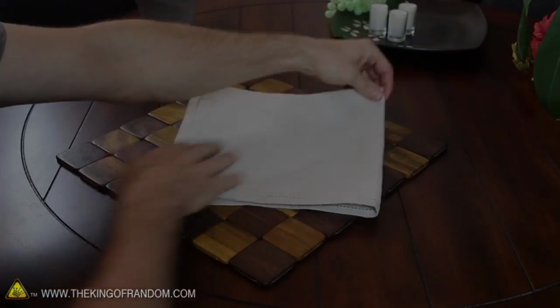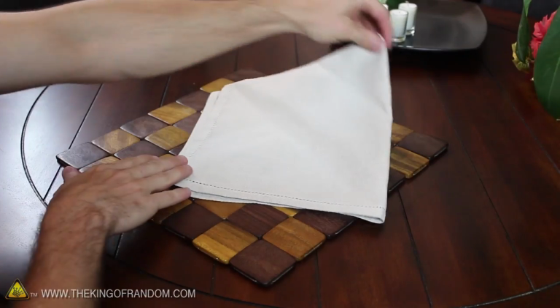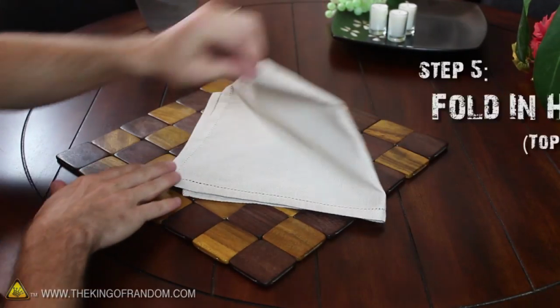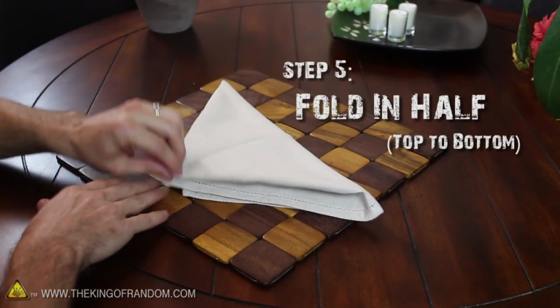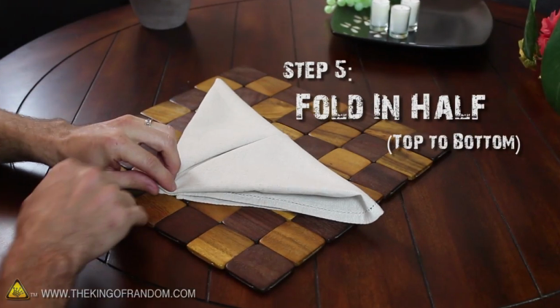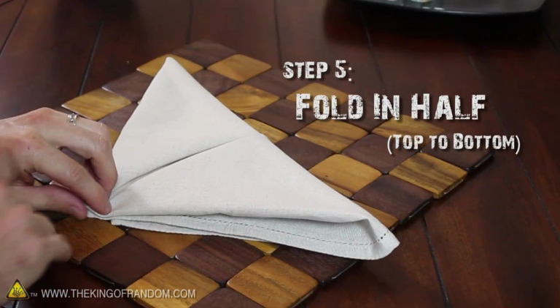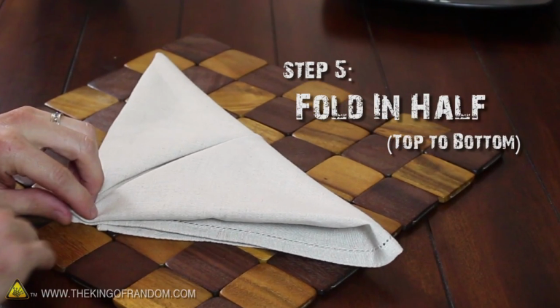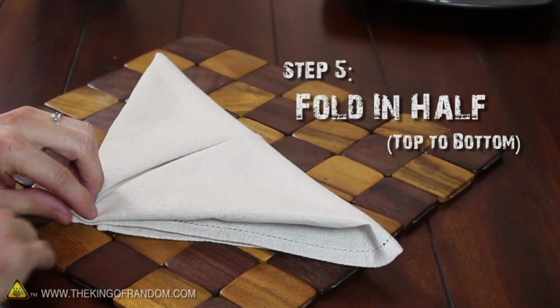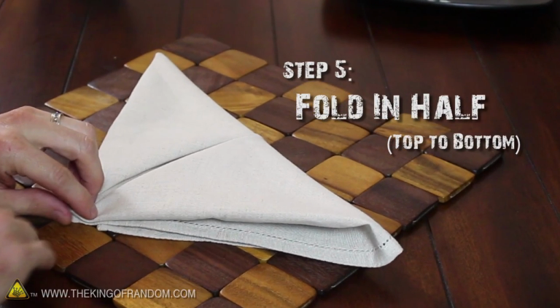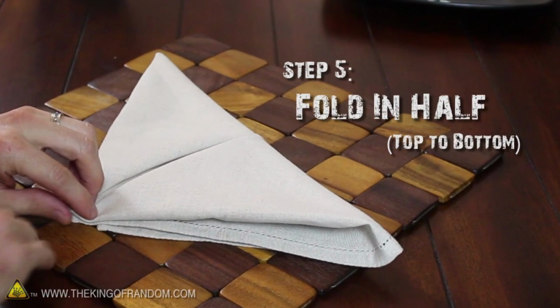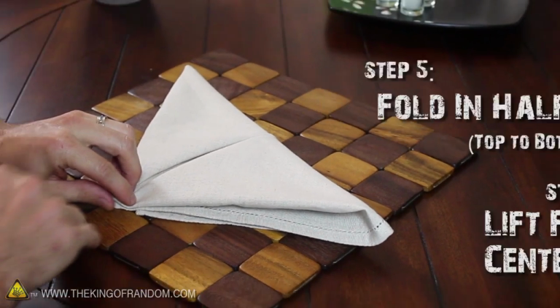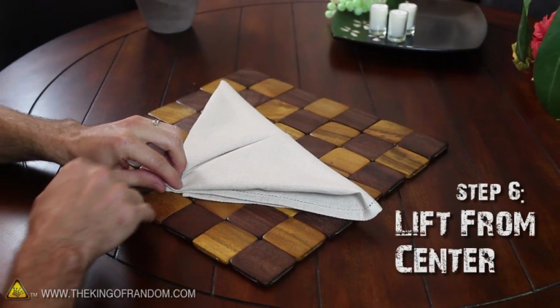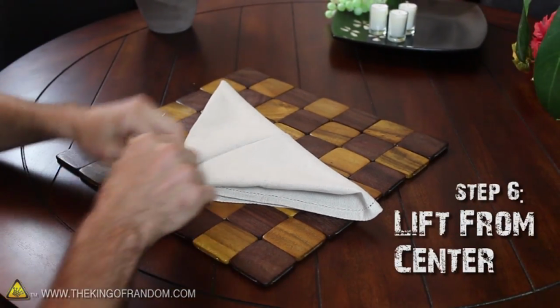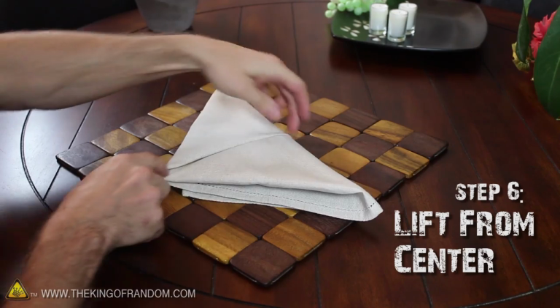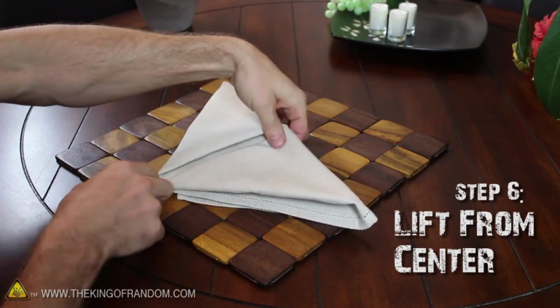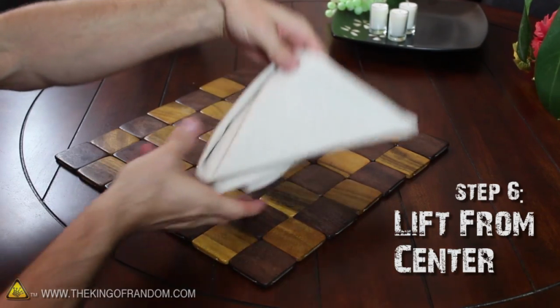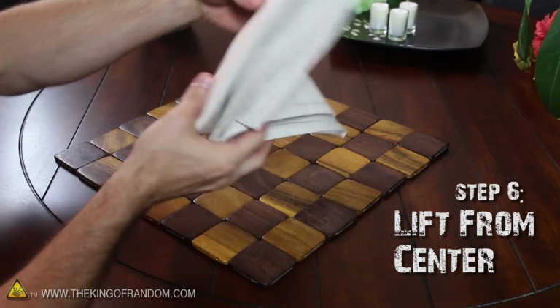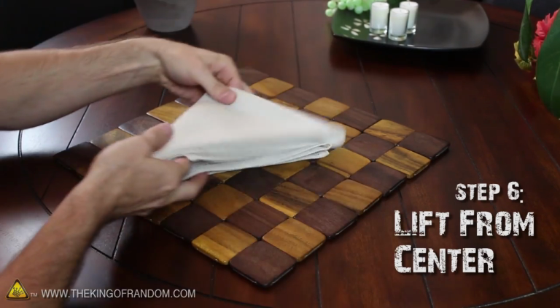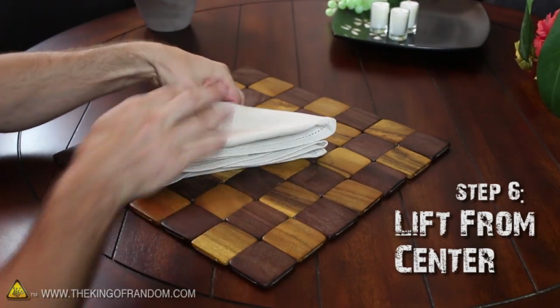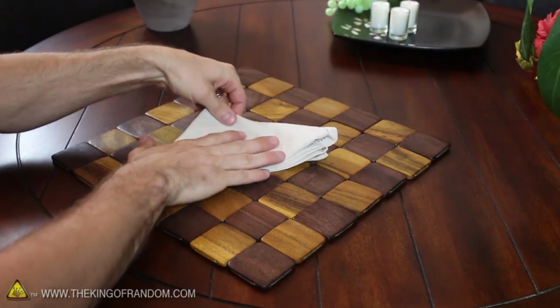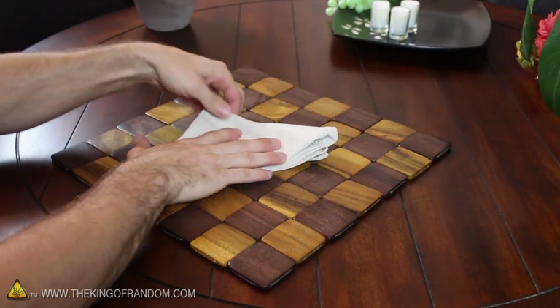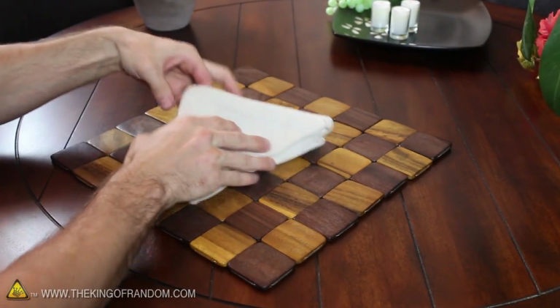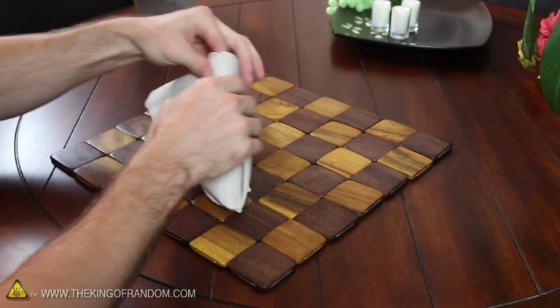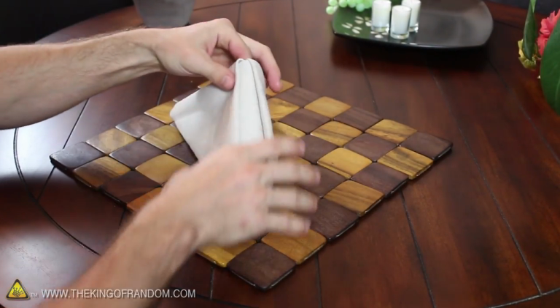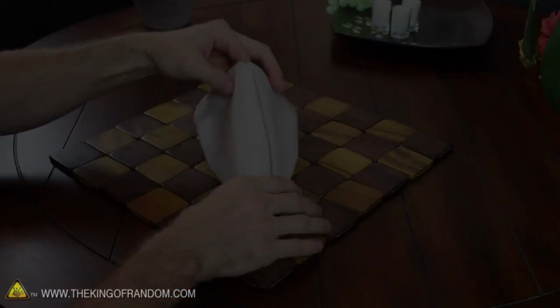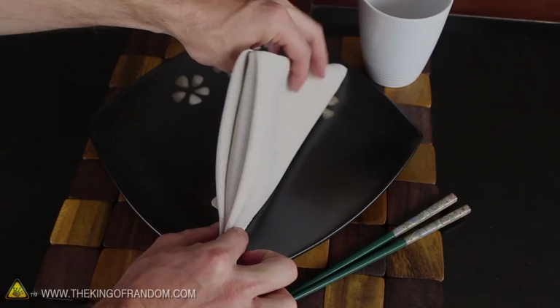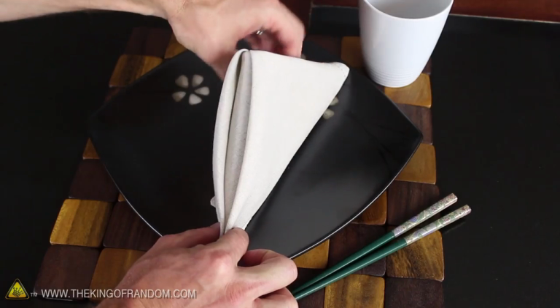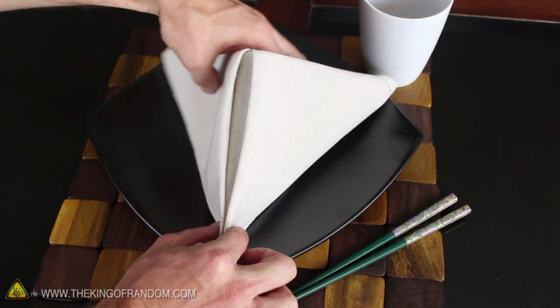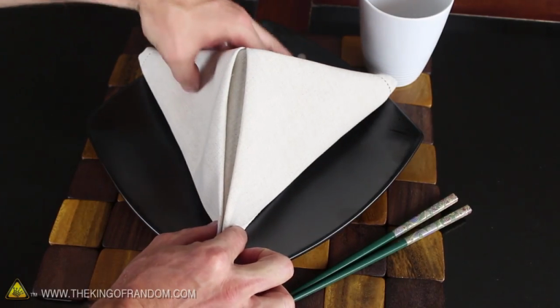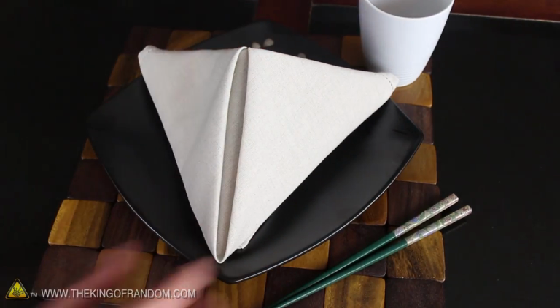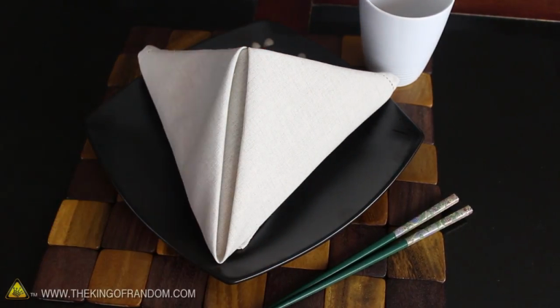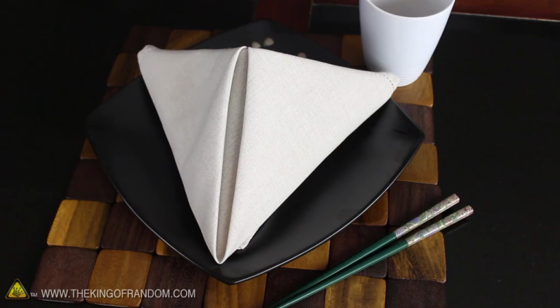Now just fold it in half from the top to the bottom, and lift it from the center so that it folds in on itself. When you stand it upright, your decorative napkin pyramid is finished.